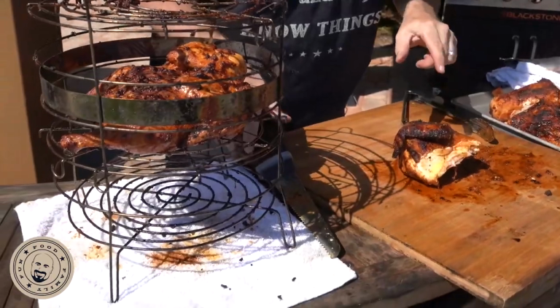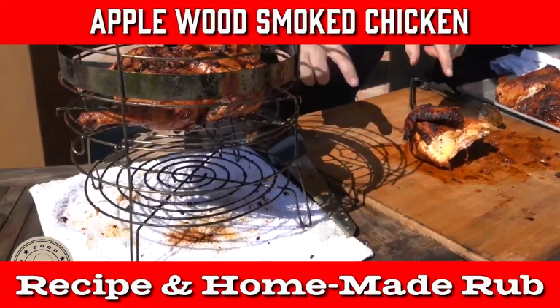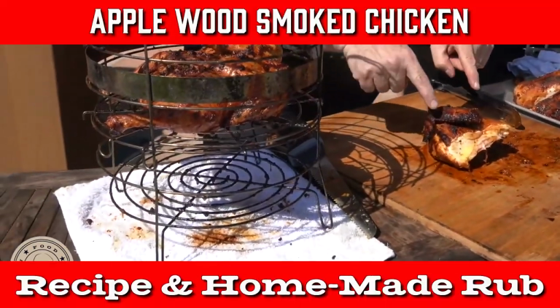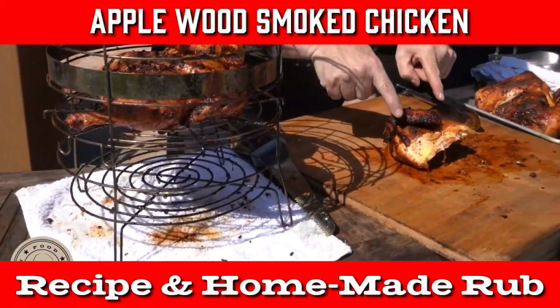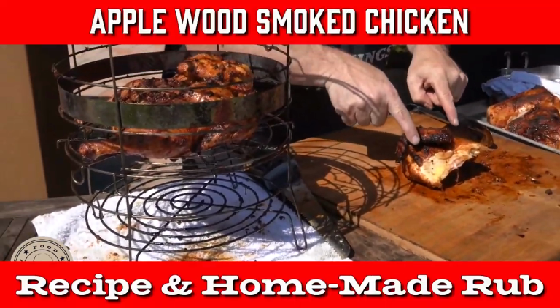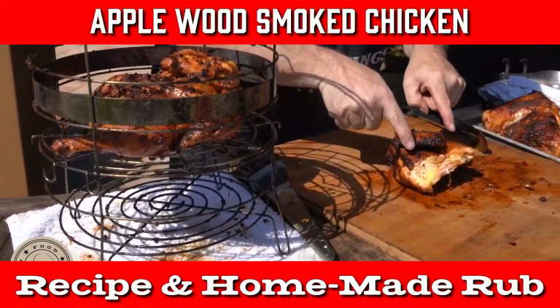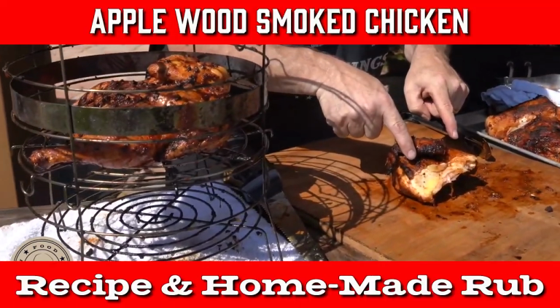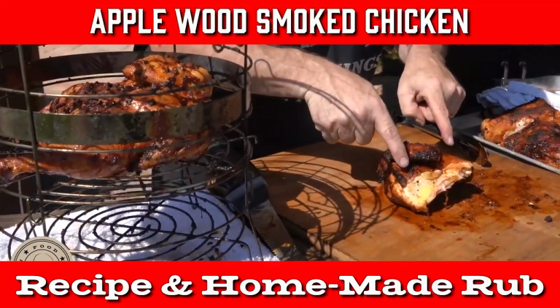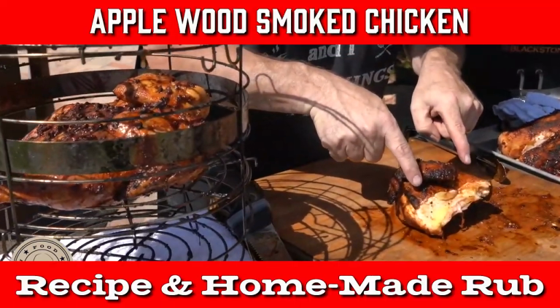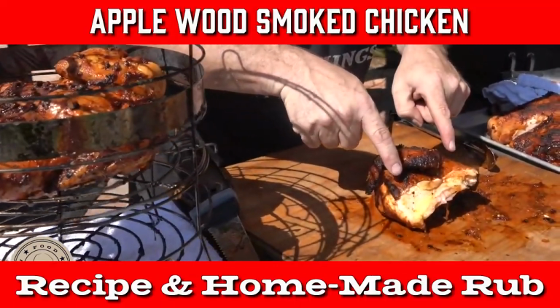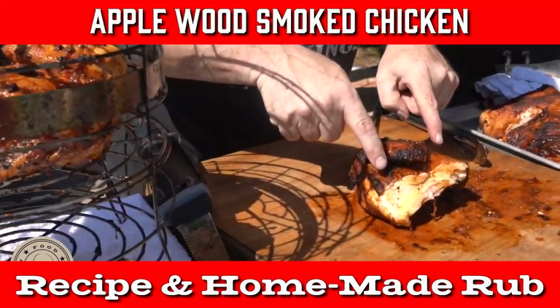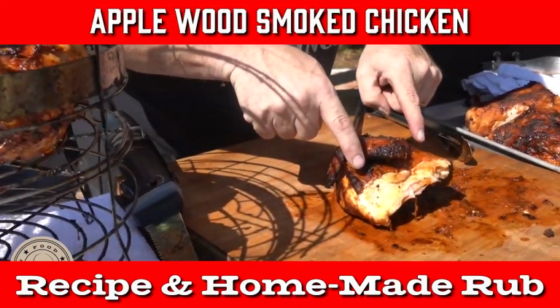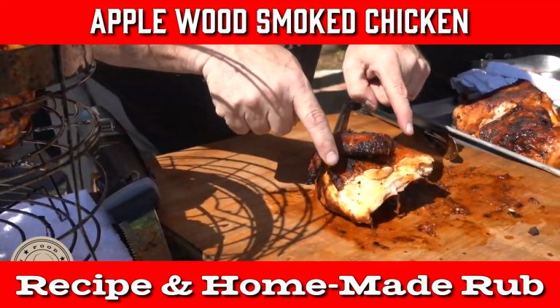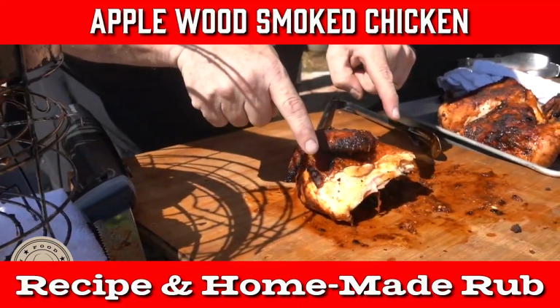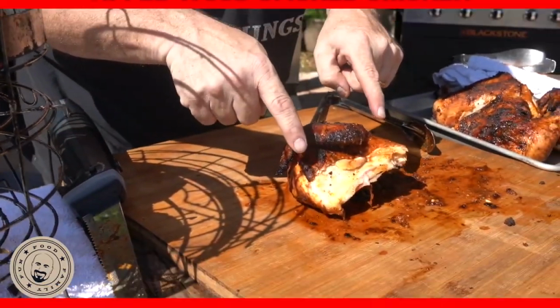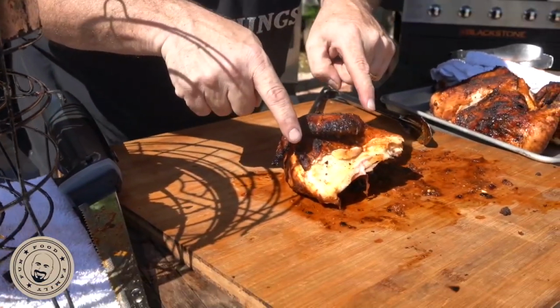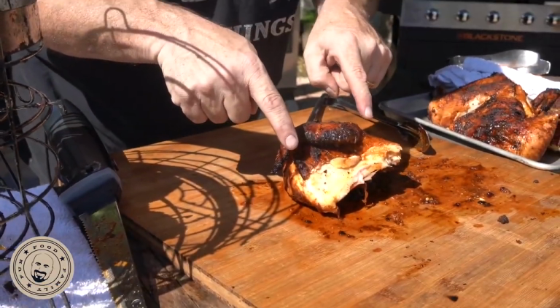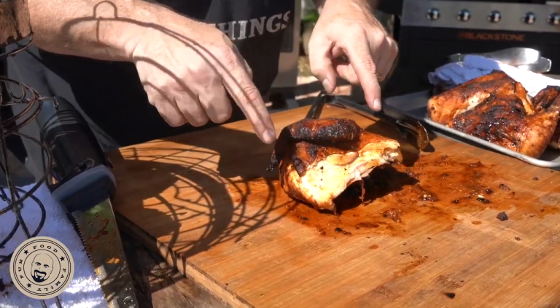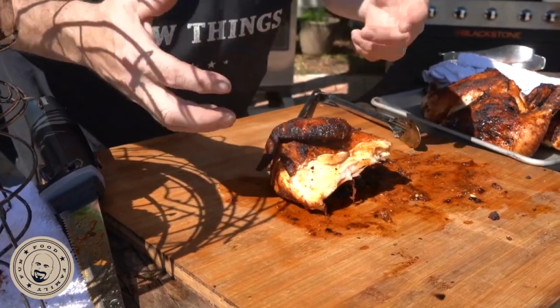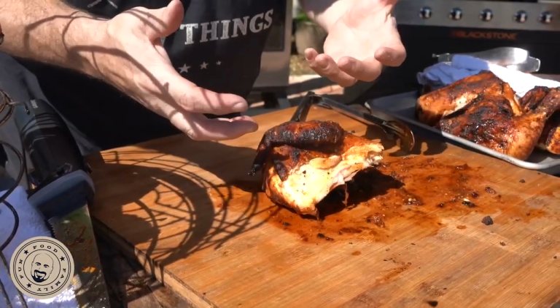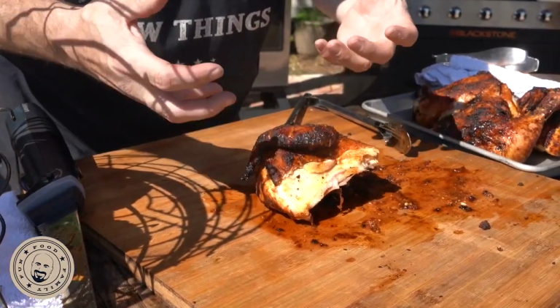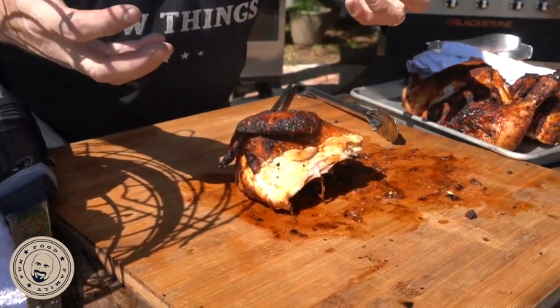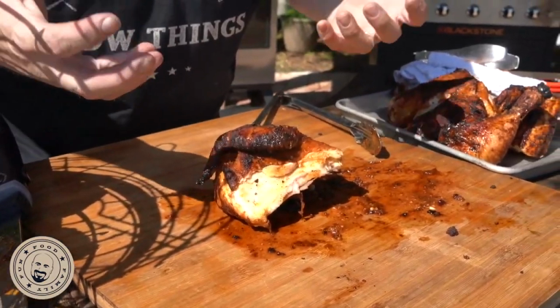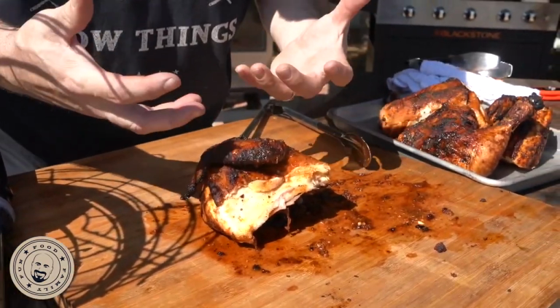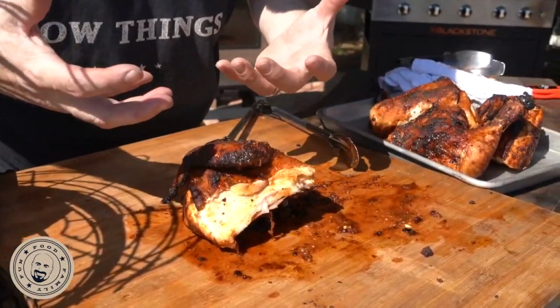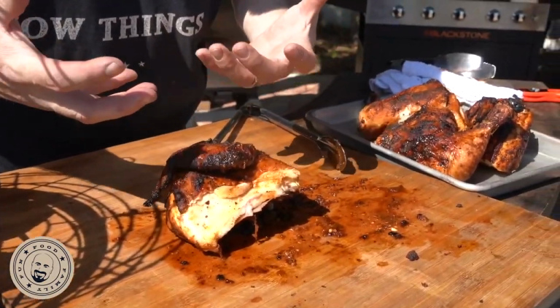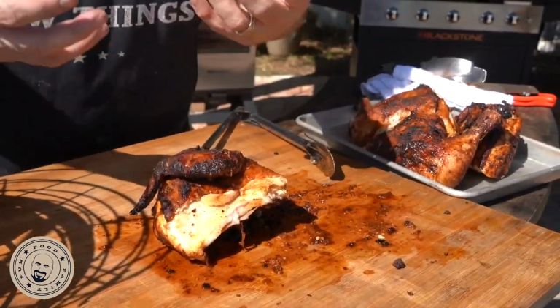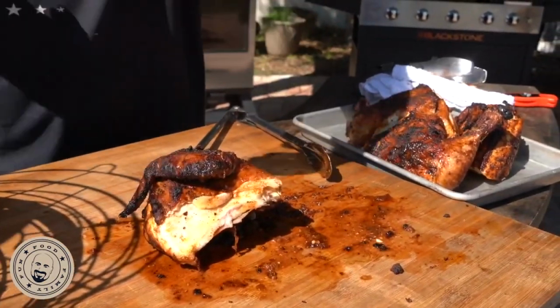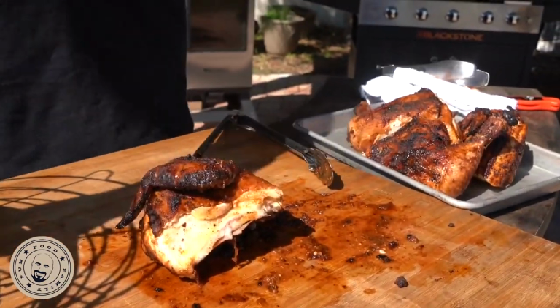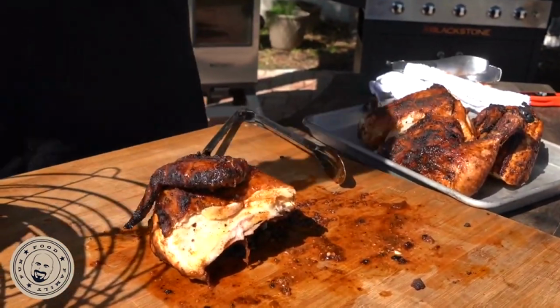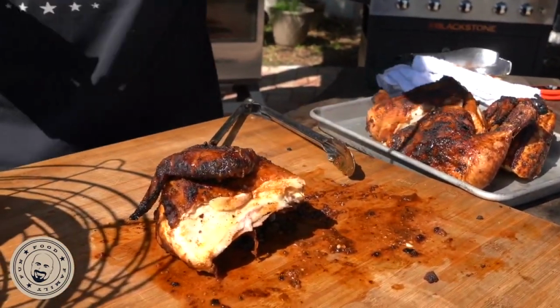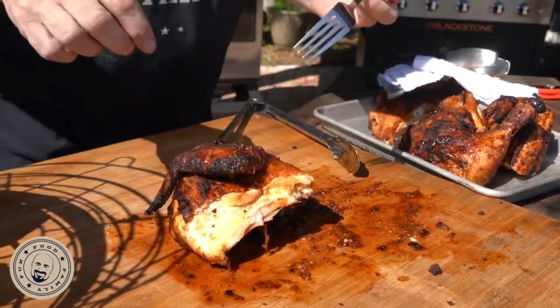Oh yeah, get a good look at that right there. That is a beautiful, beautiful rub, man. Getting into that, deep into the heart of the meat of that breast.